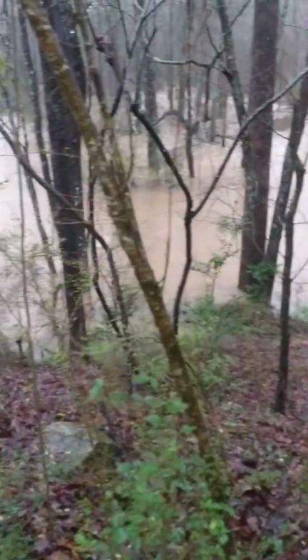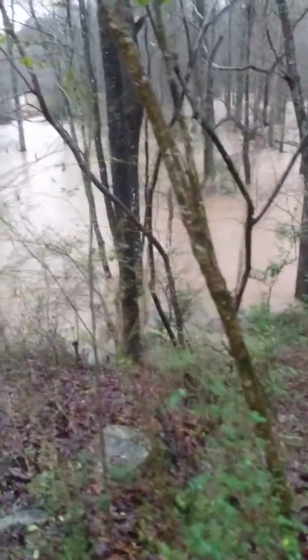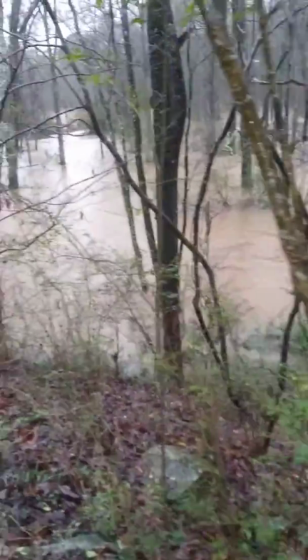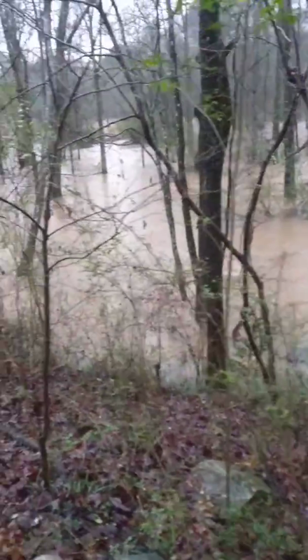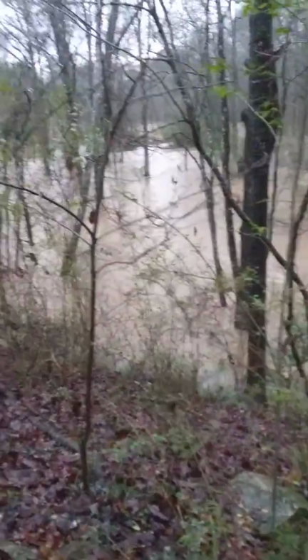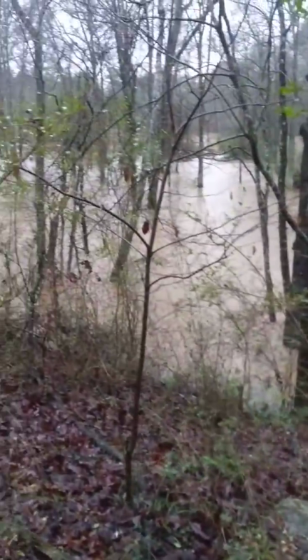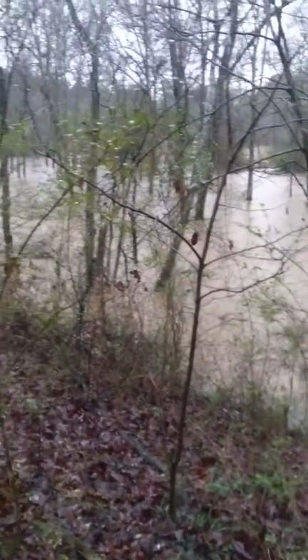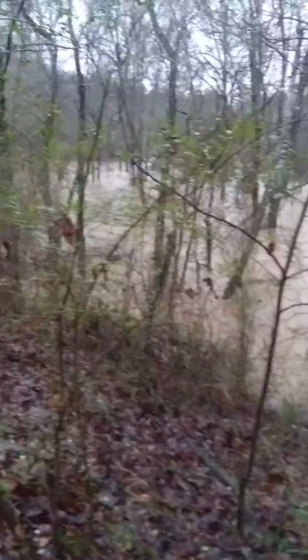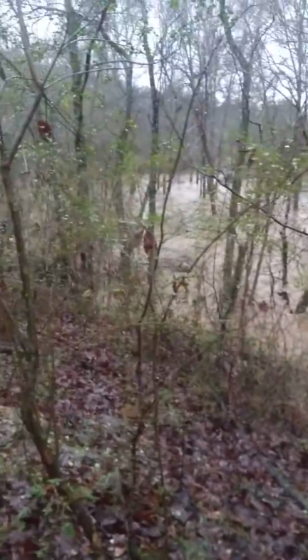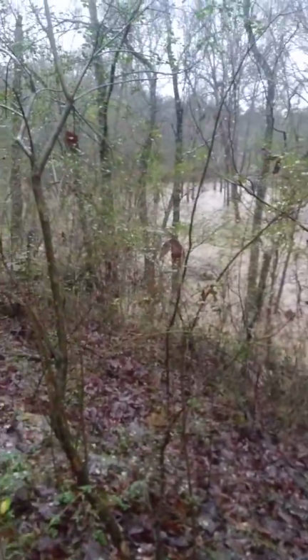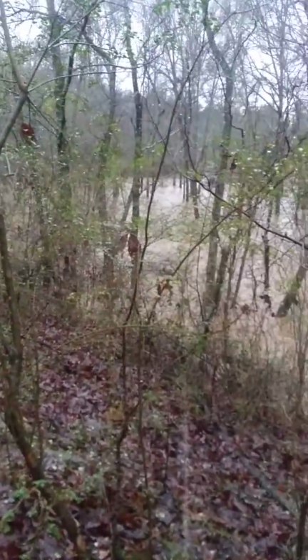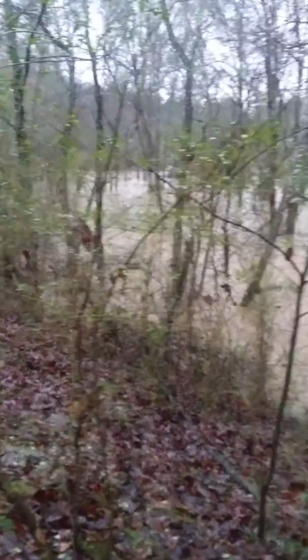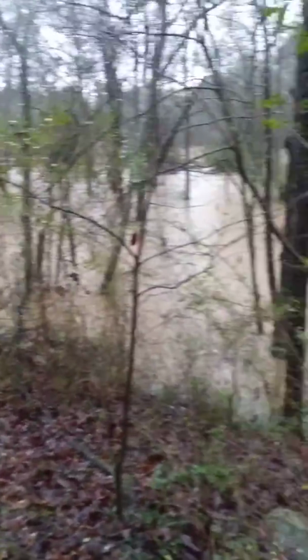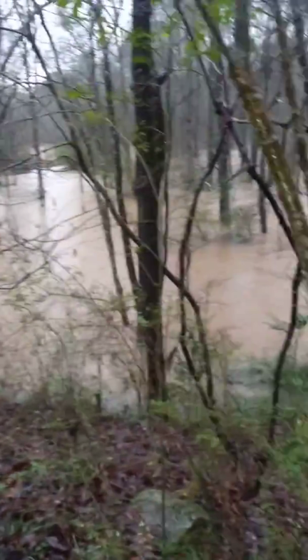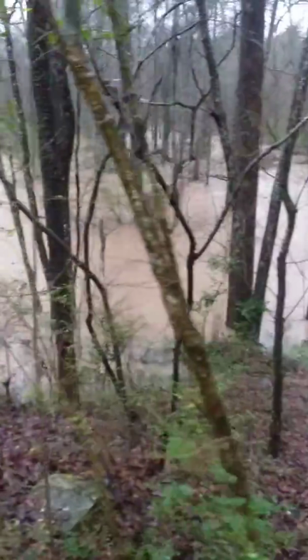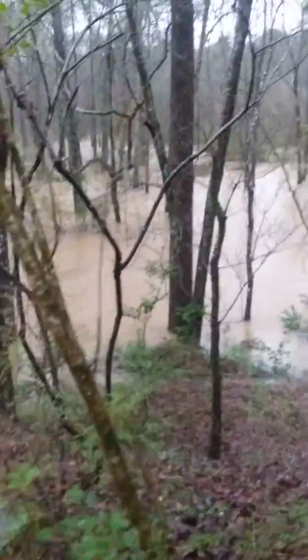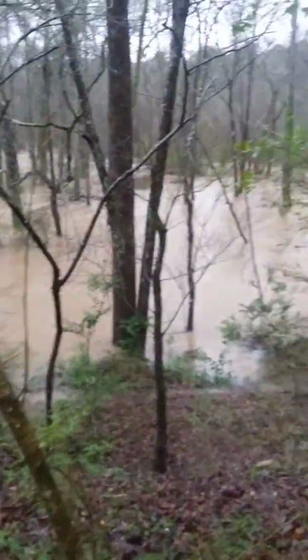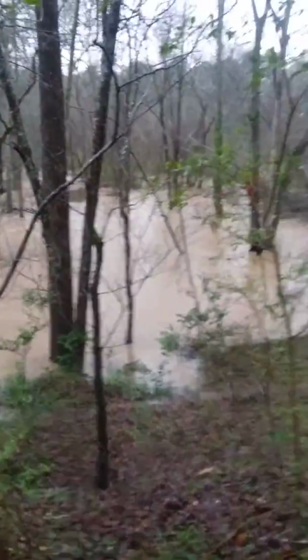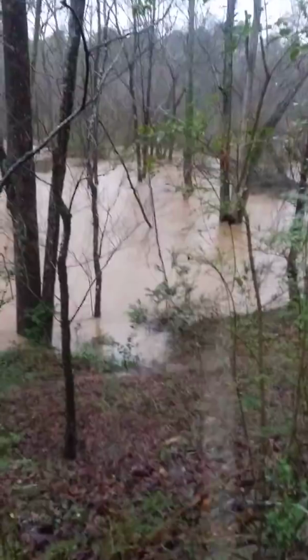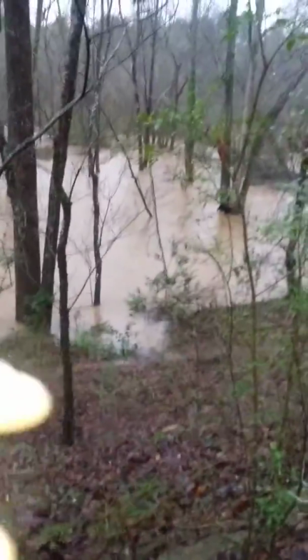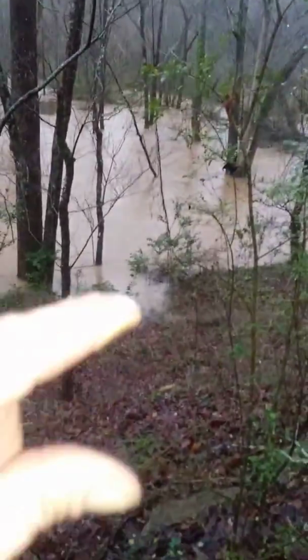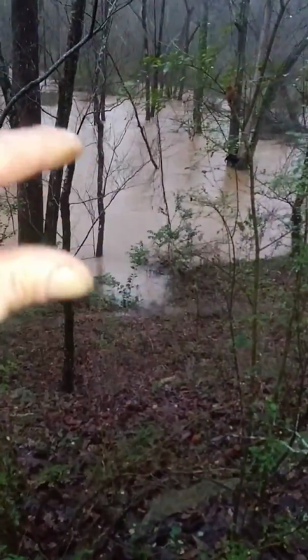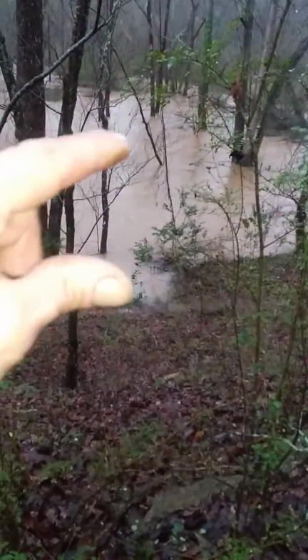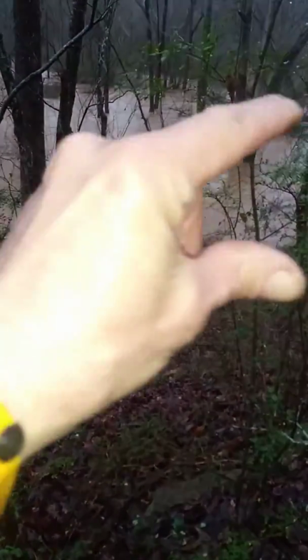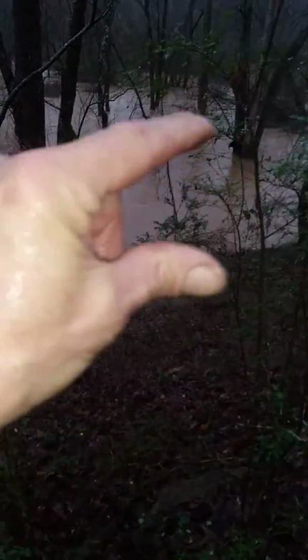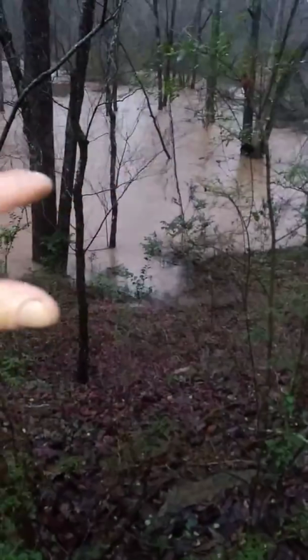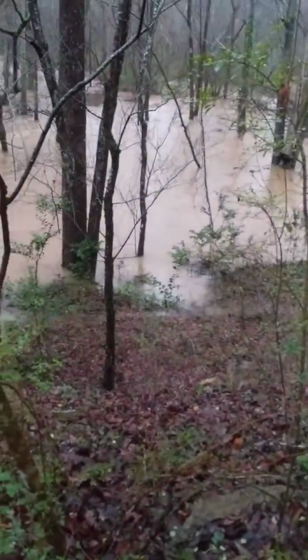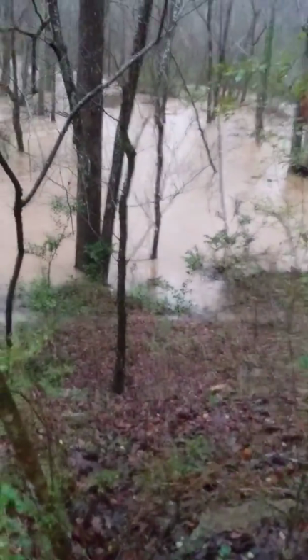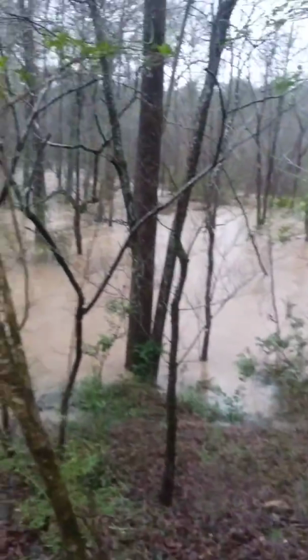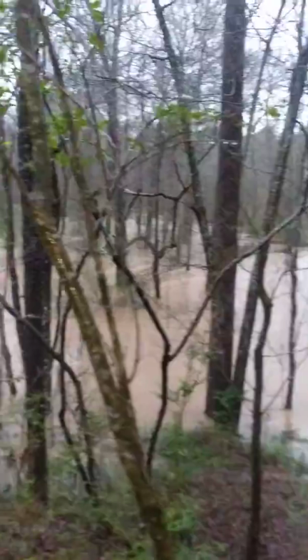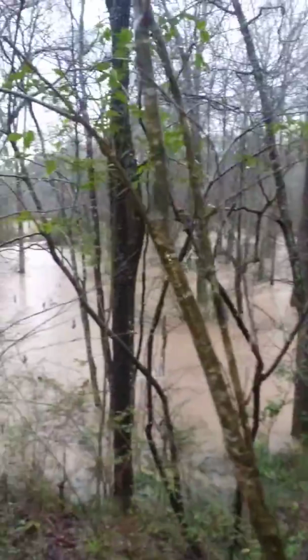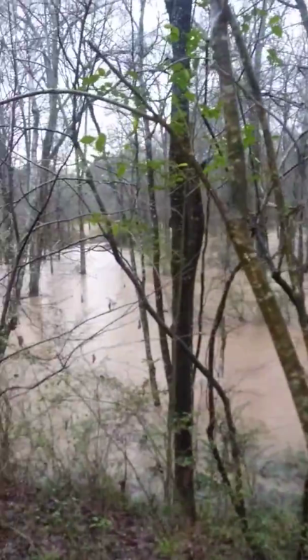Well, here we are for the final episode of the Great Flood. Water everywhere. That's probably 20 feet high. Usually there's just a creek right there, and that's it. As you can see, it's gotten much larger.